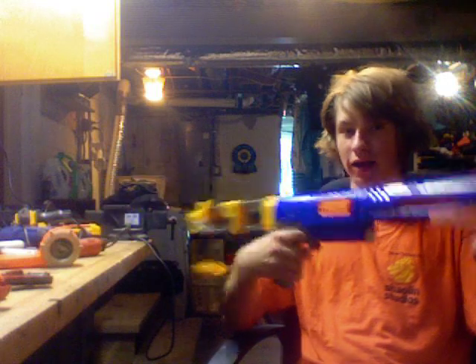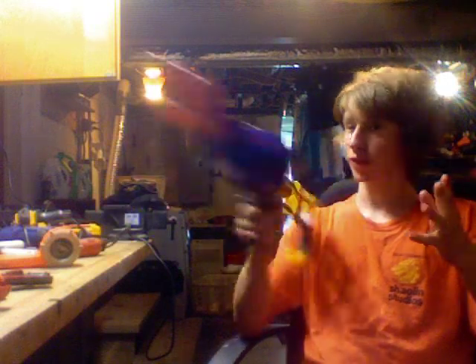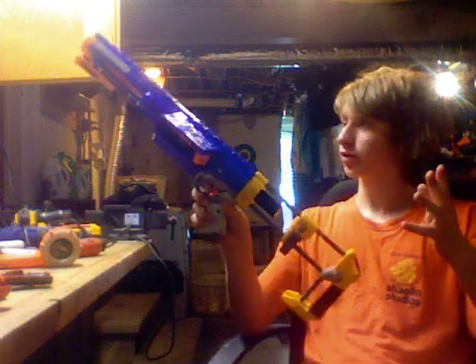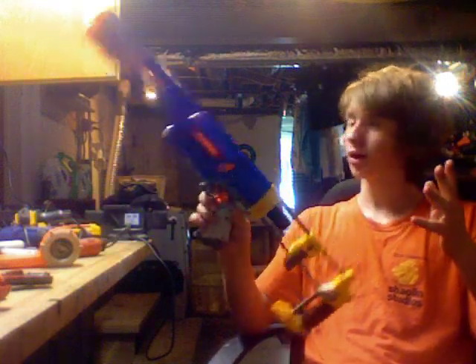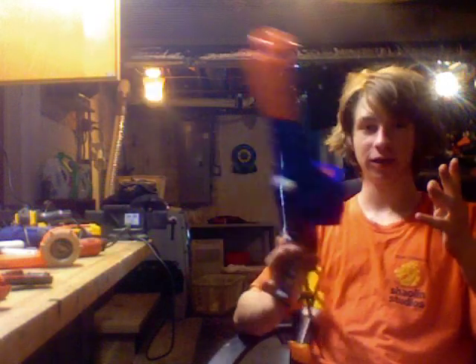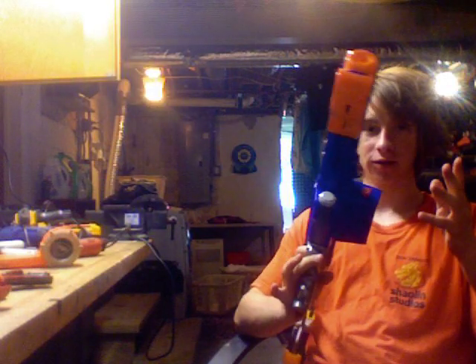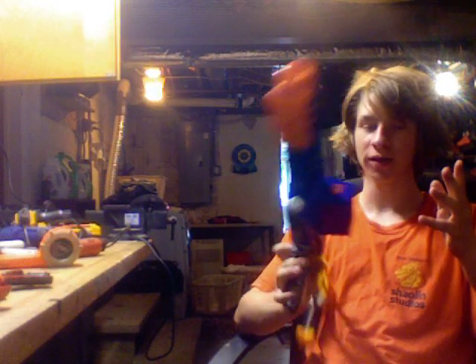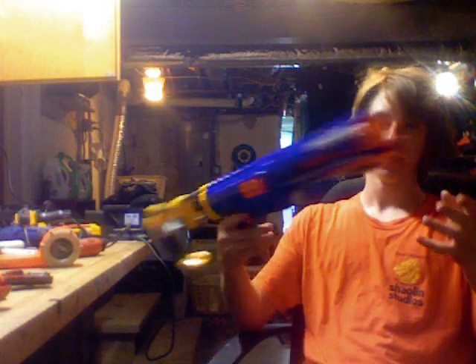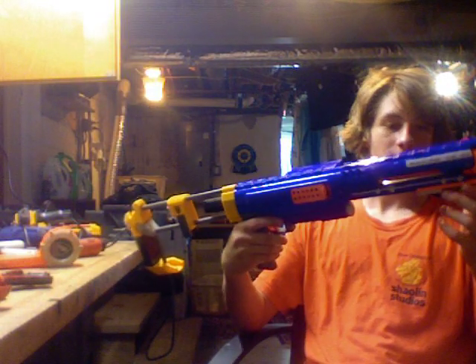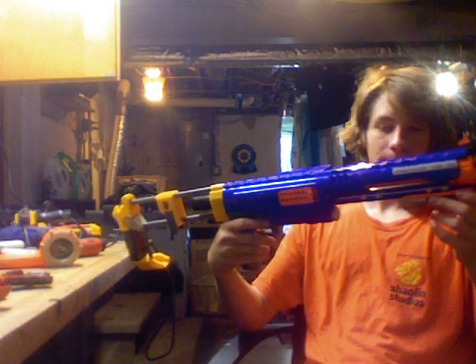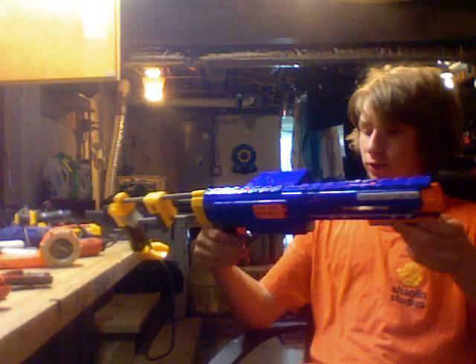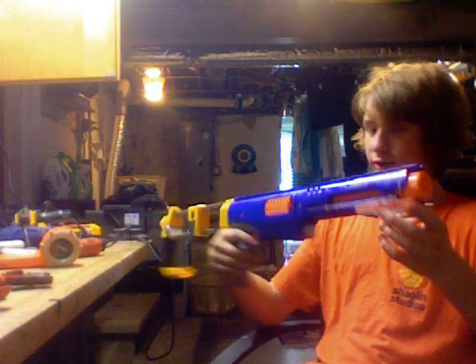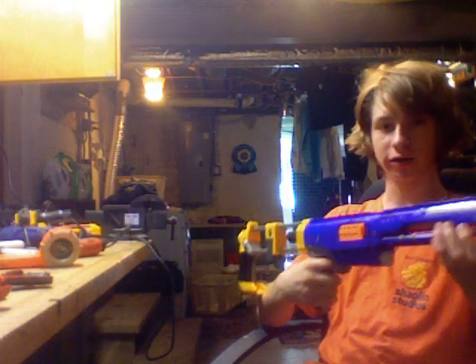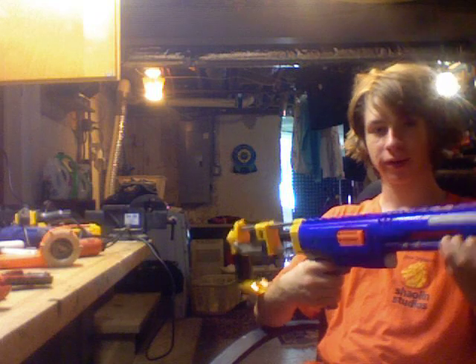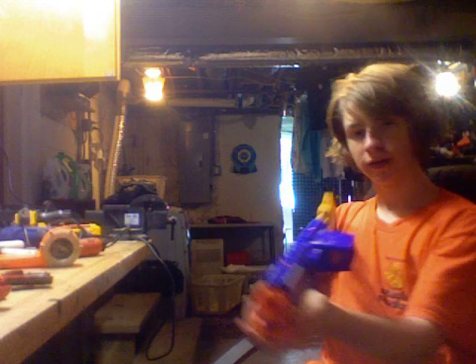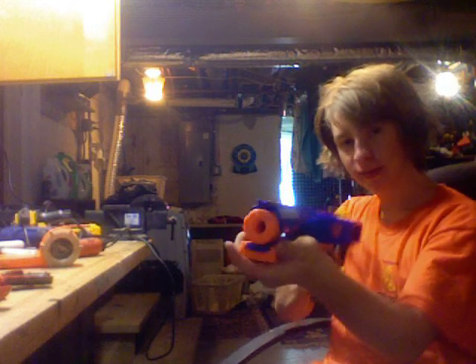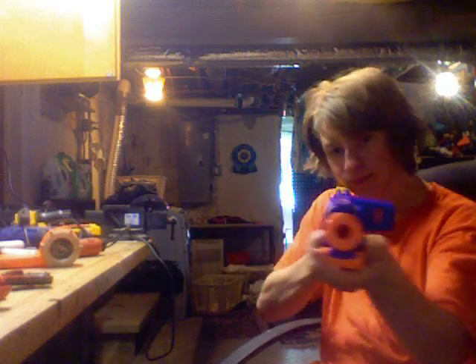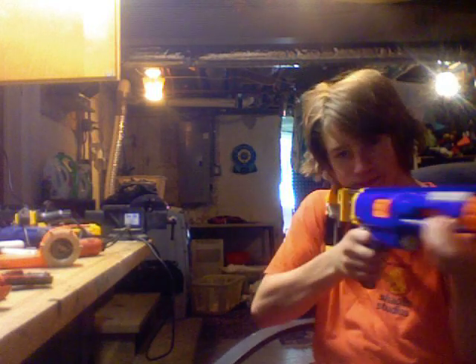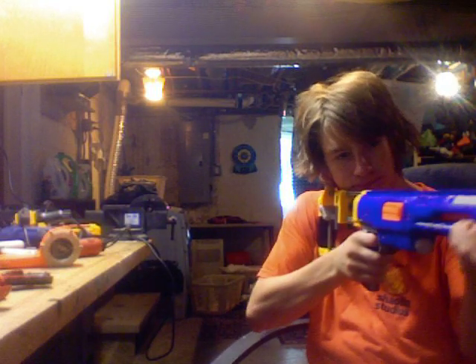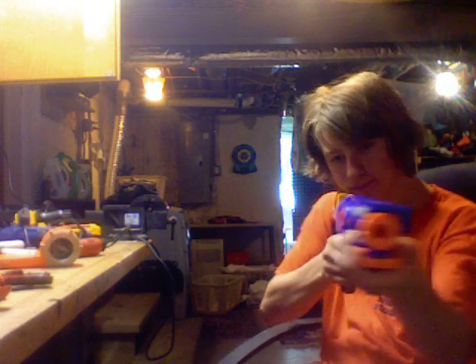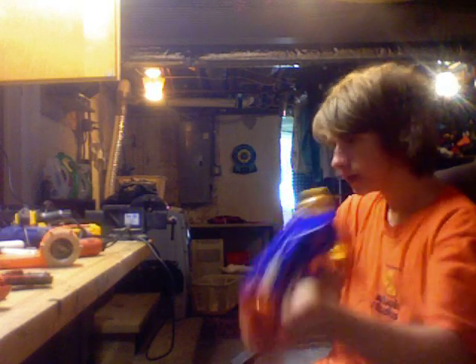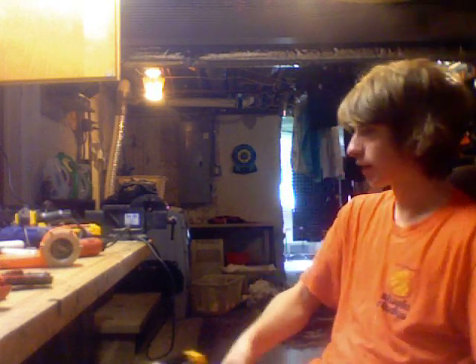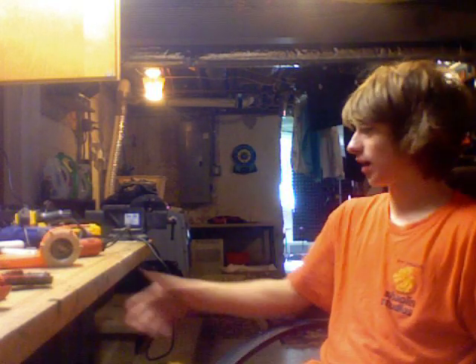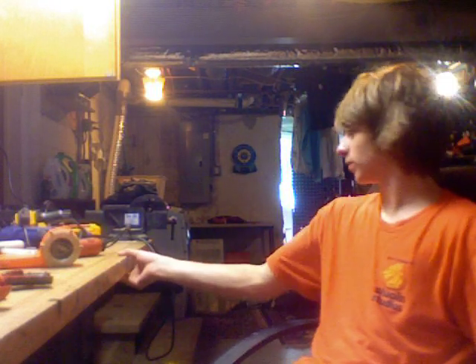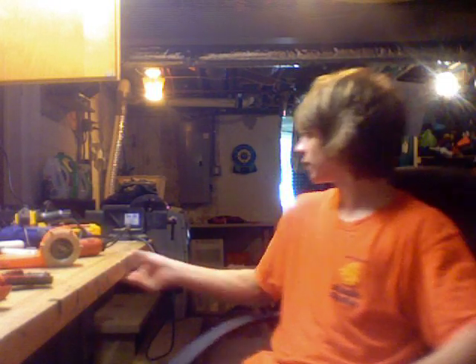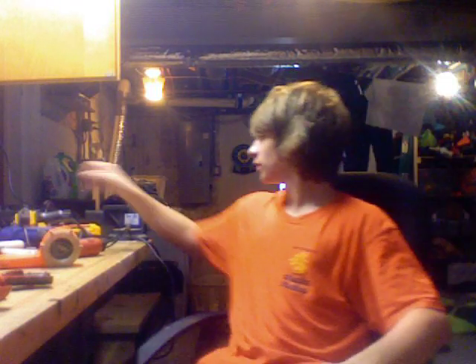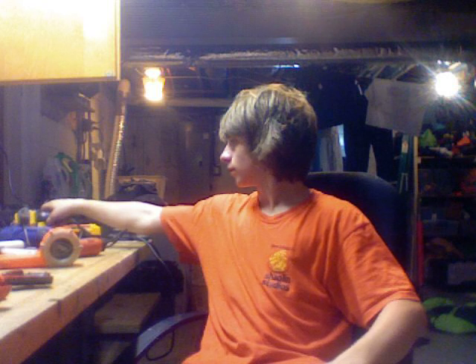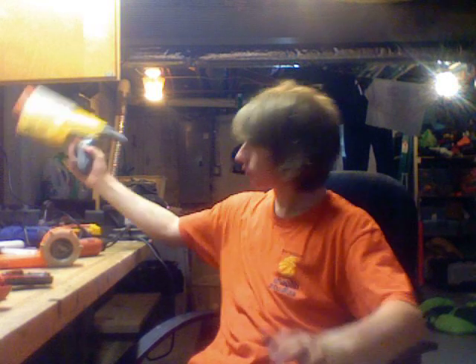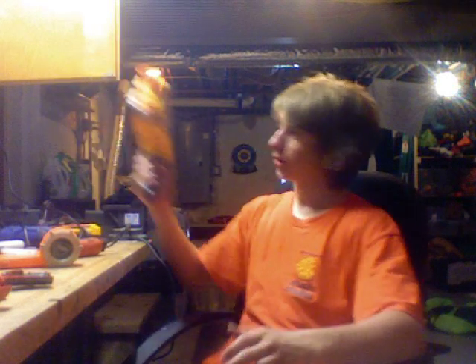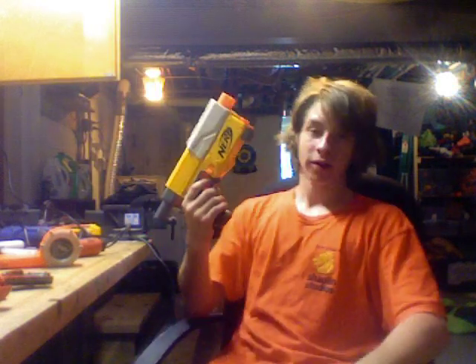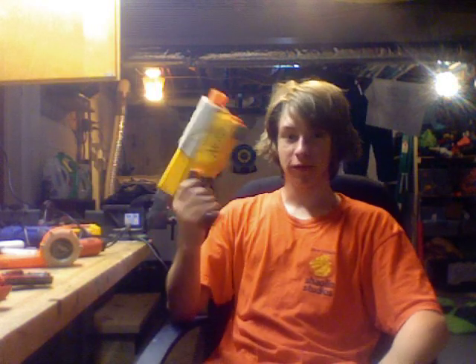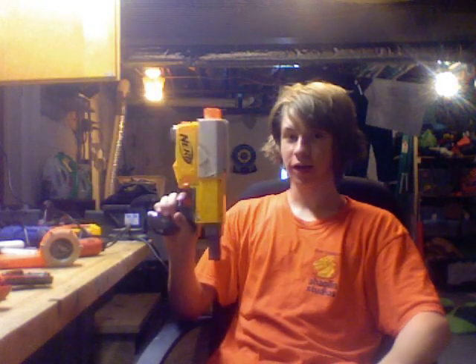I've got a Raider to work on. He already shotgun gripped it. I don't really like the shotgun grip, but it's something new — it's much better than the Alpha Trooper's grip. He also left me a Recon.